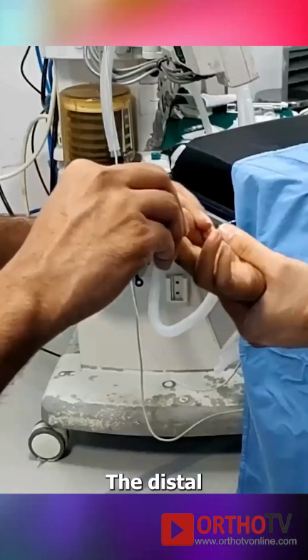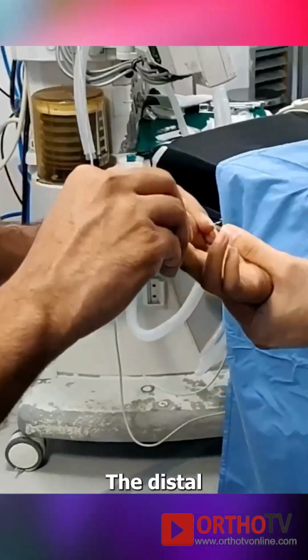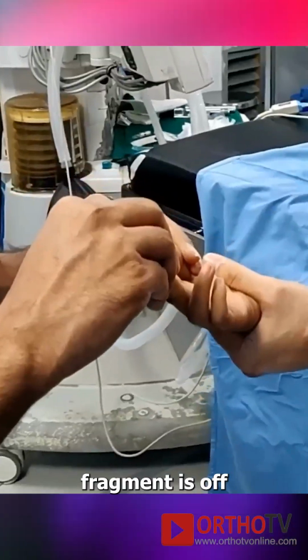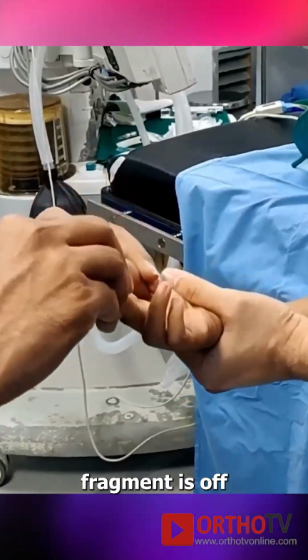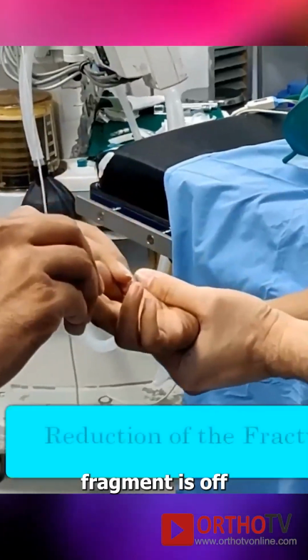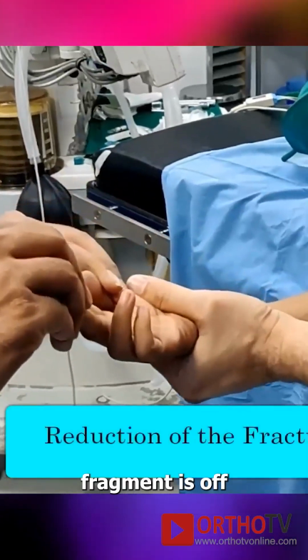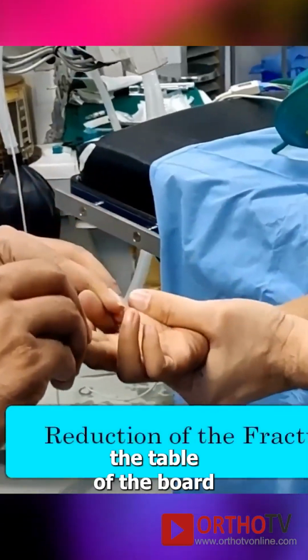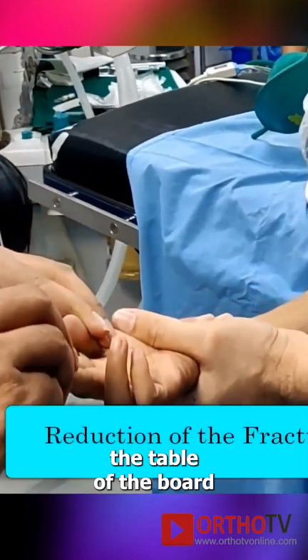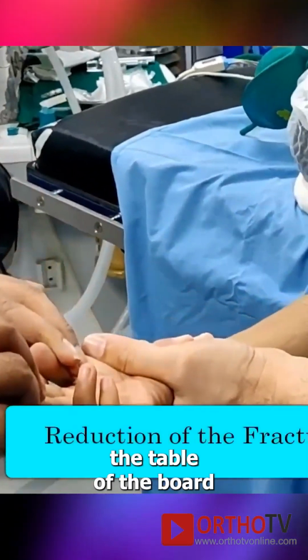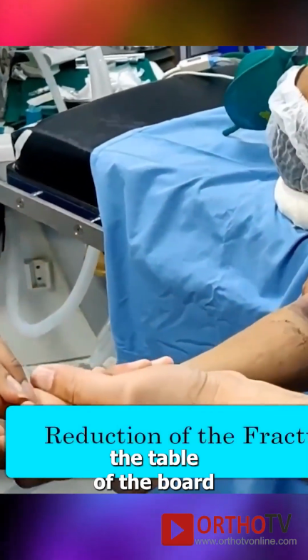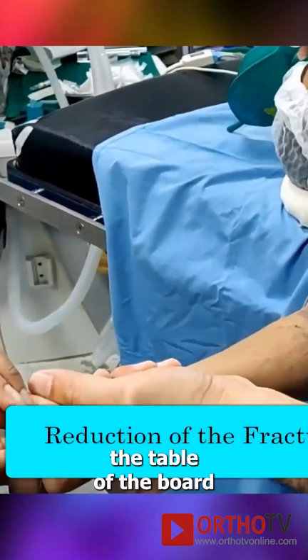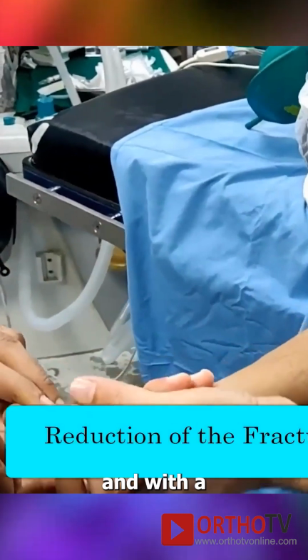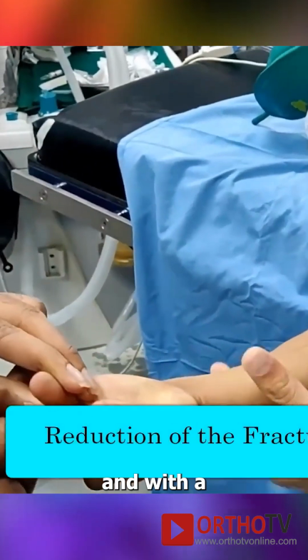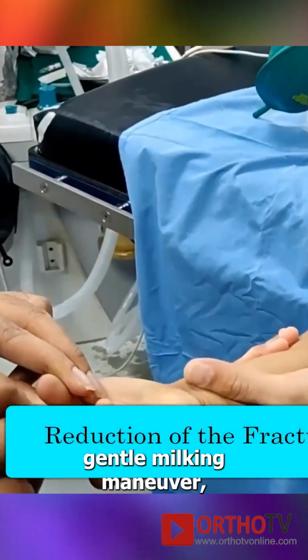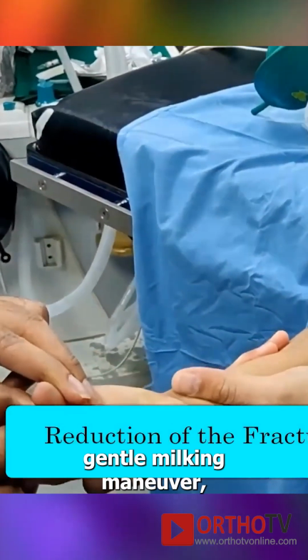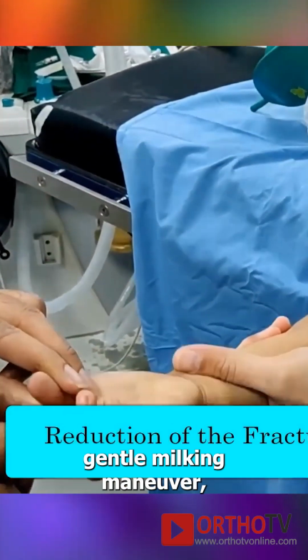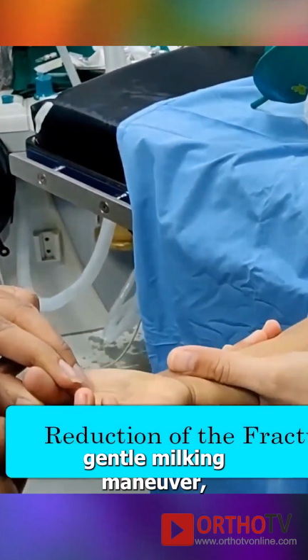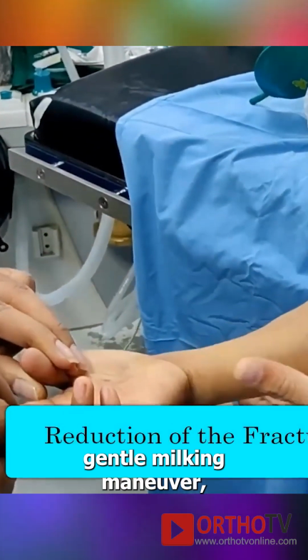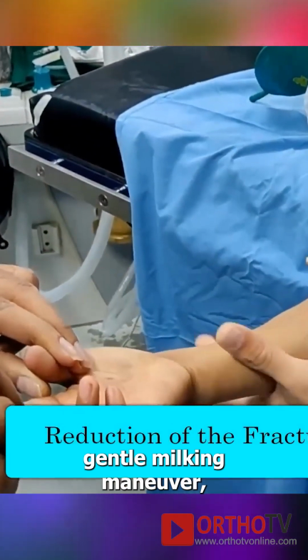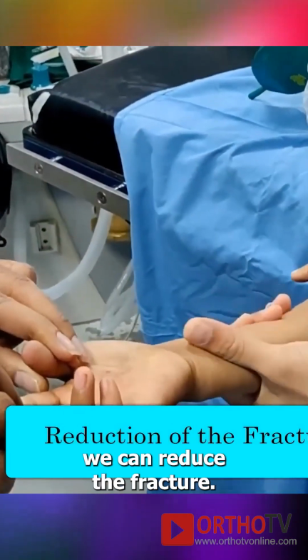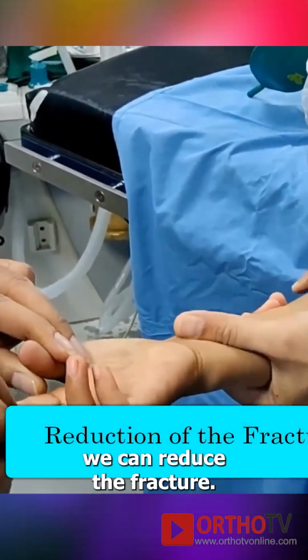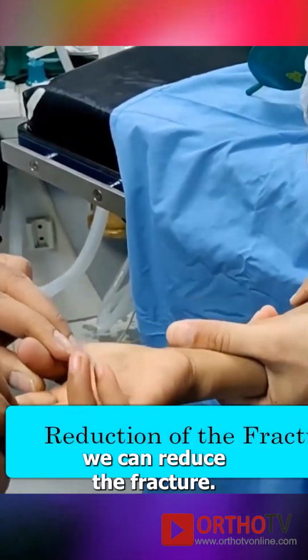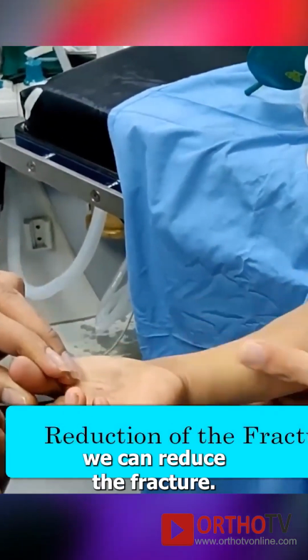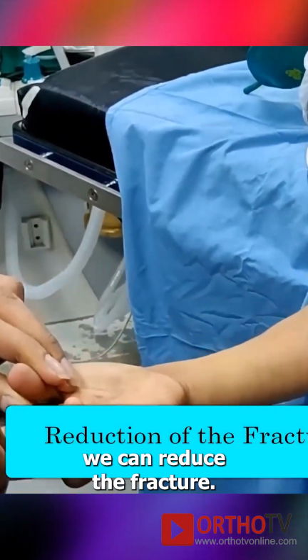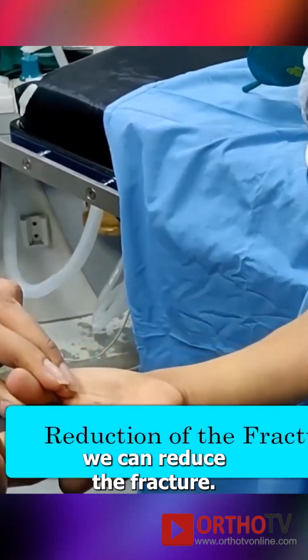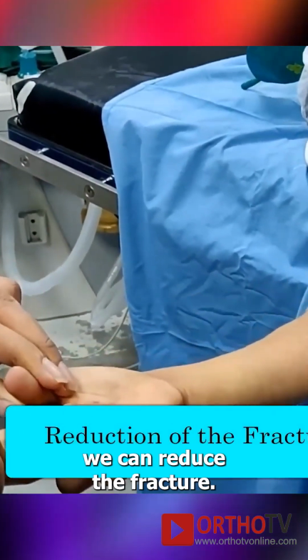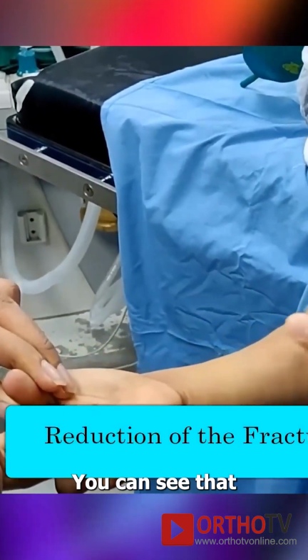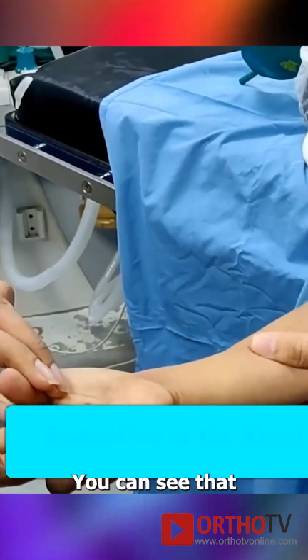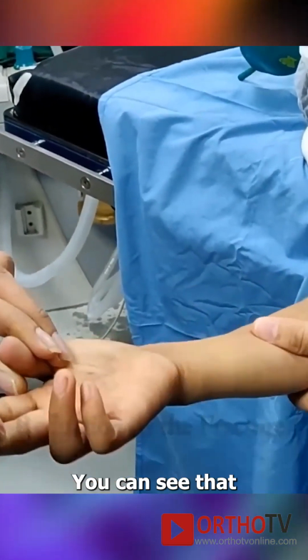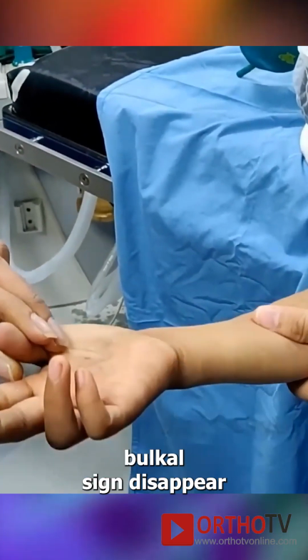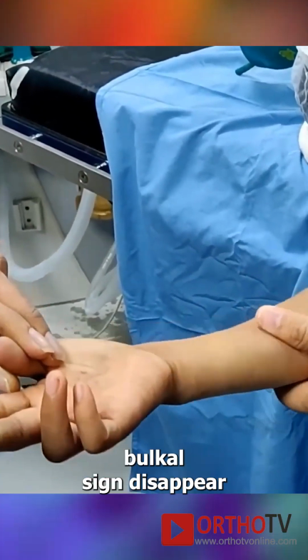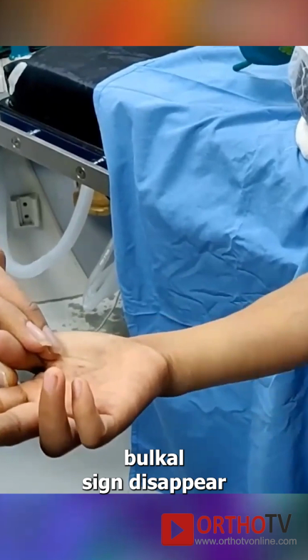The distal fragment is off the table of the board, and with a gentle milking maneuver we can reduce the fracture. You can see that pucker sign disappear.